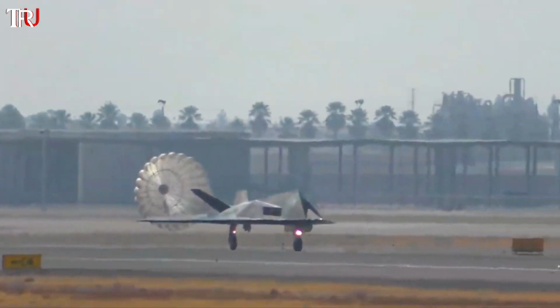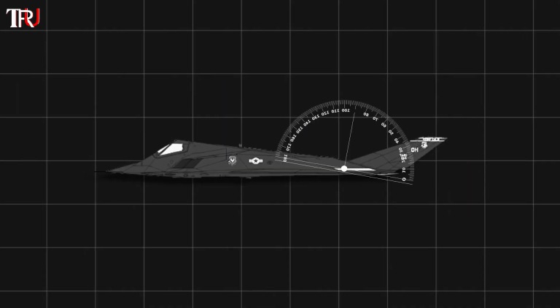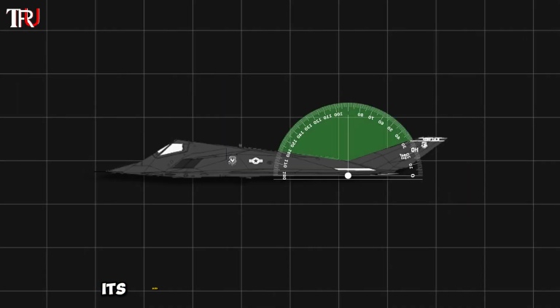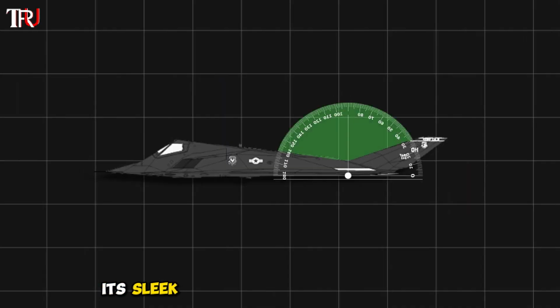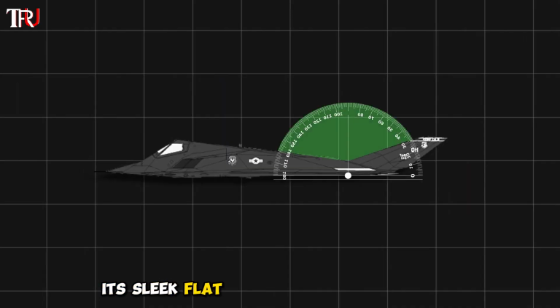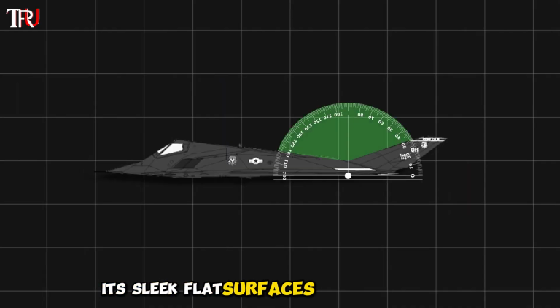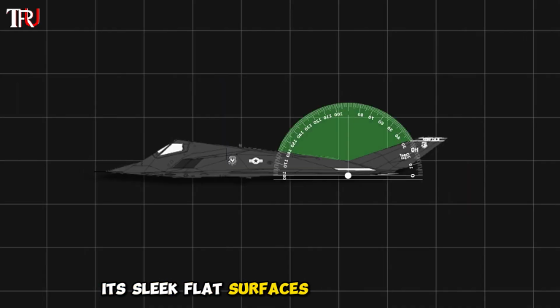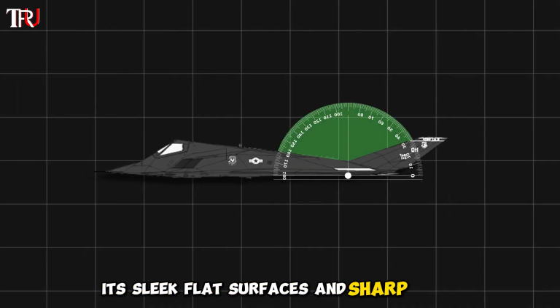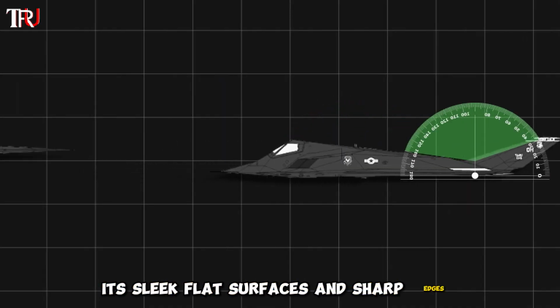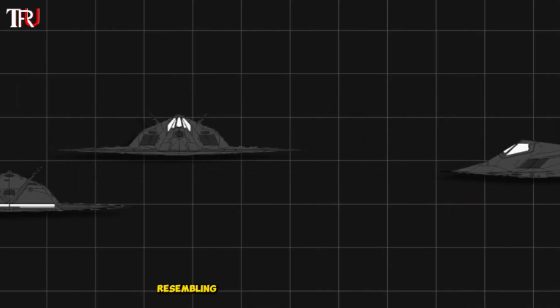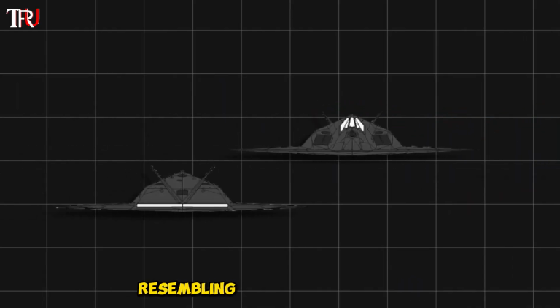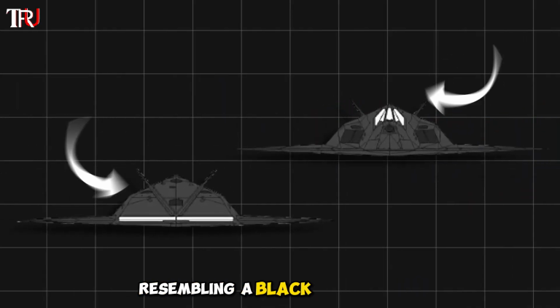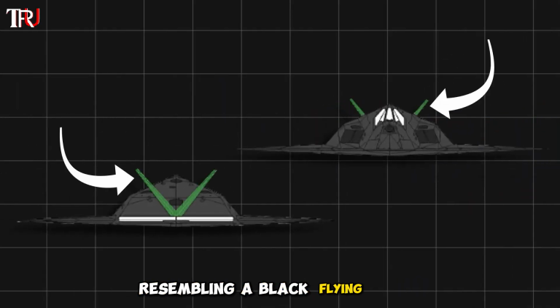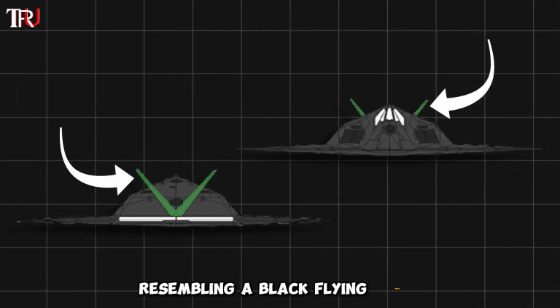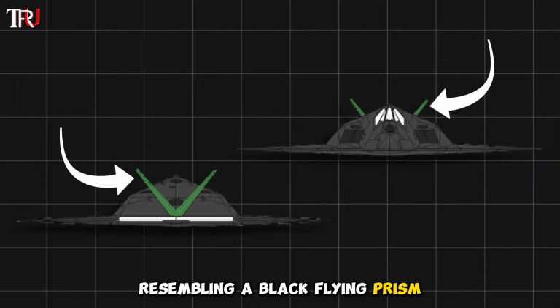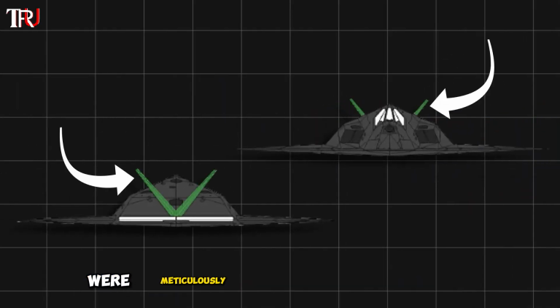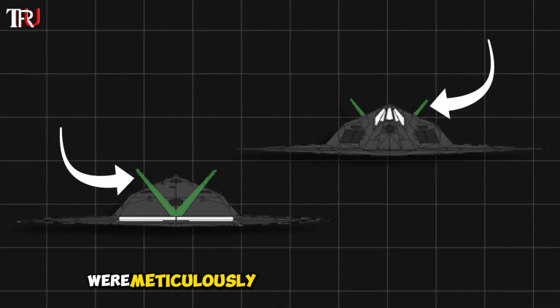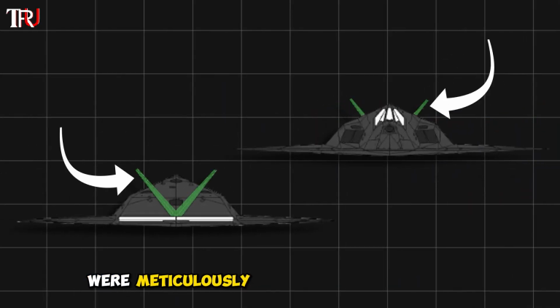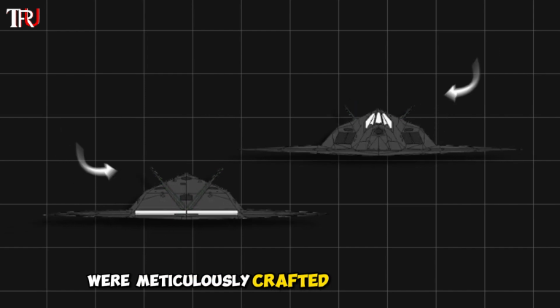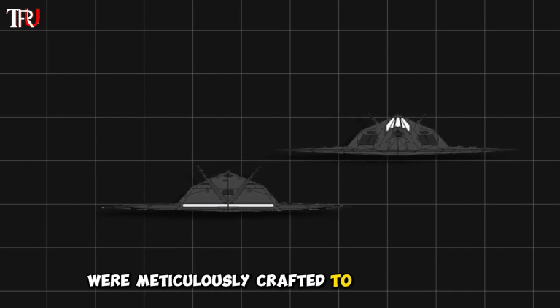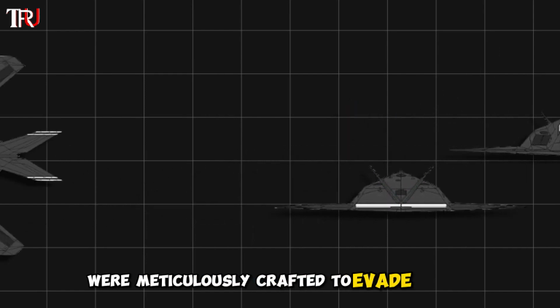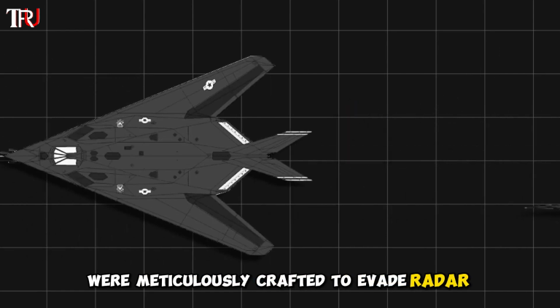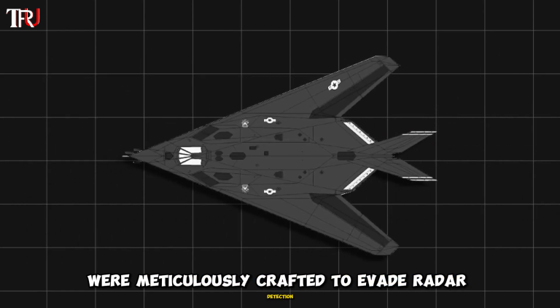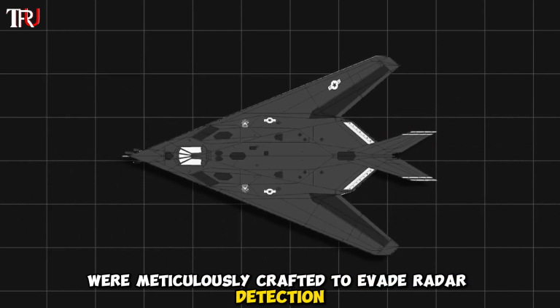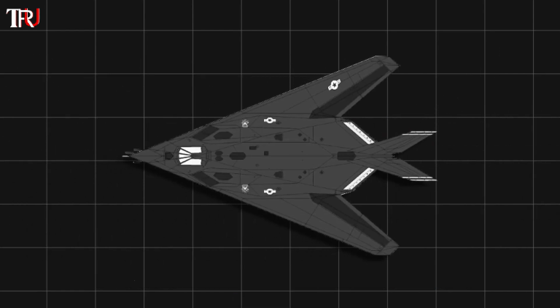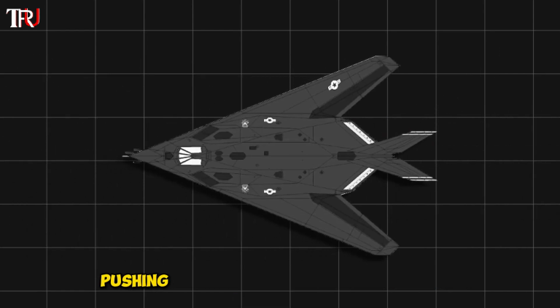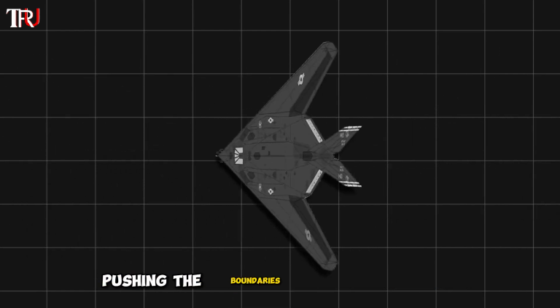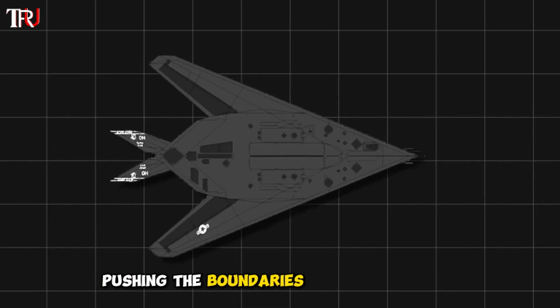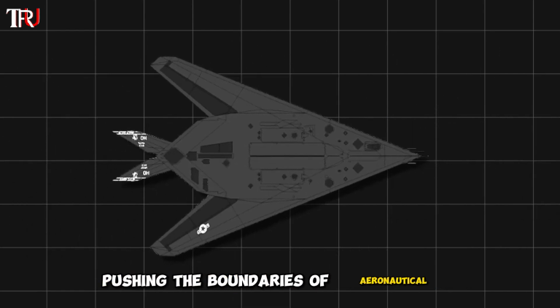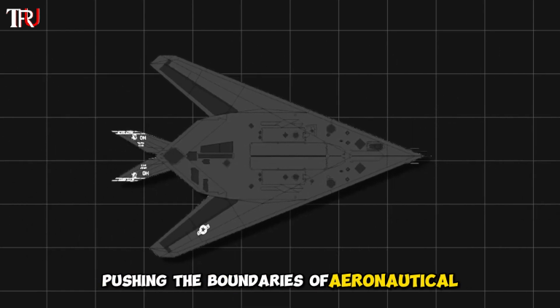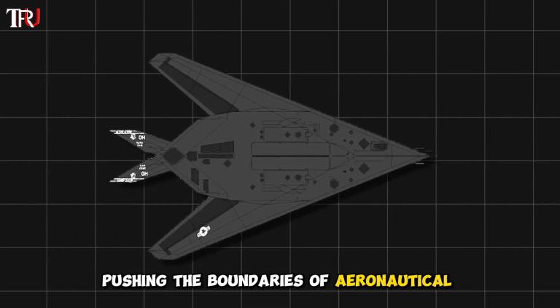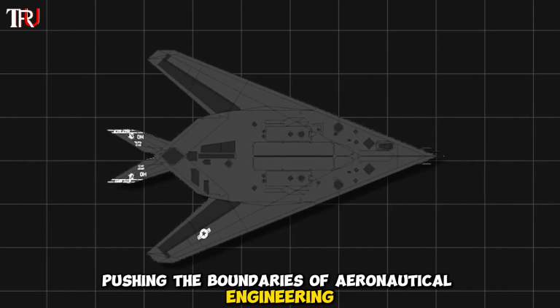Its sleek flat surfaces and sharp edges, resembling a black flying prism, were meticulously crafted to evade radar detection, pushing the boundaries of aeronautical engineering.